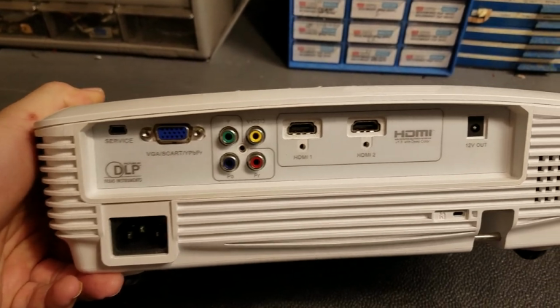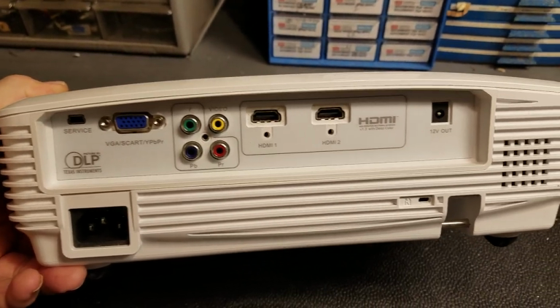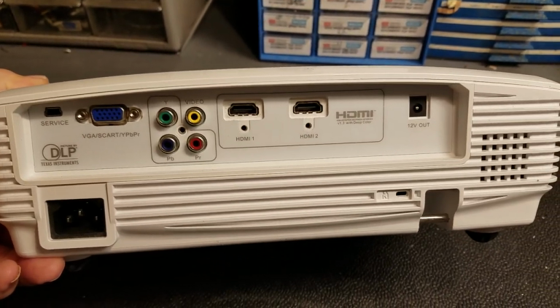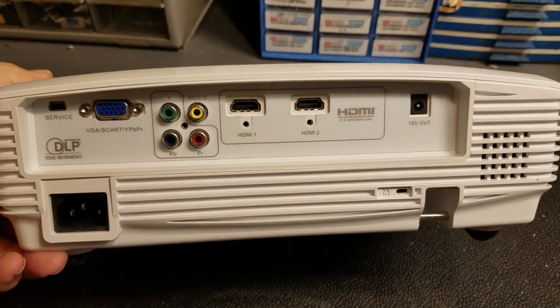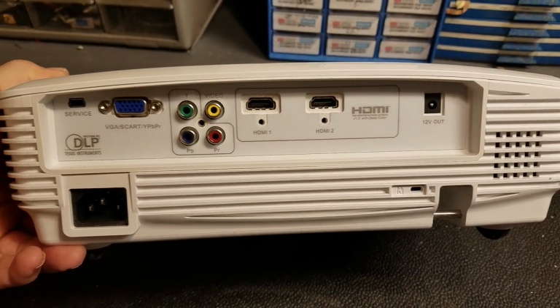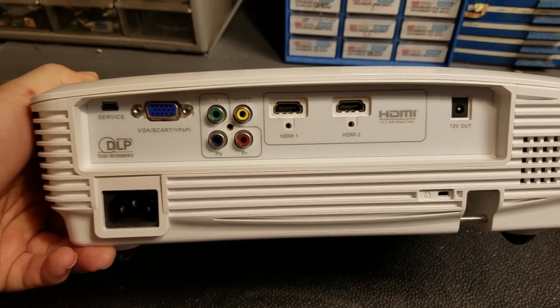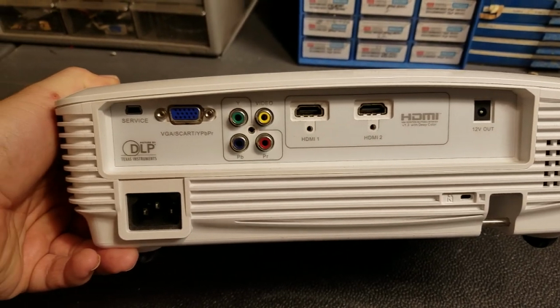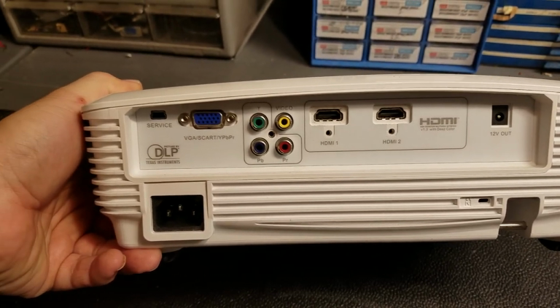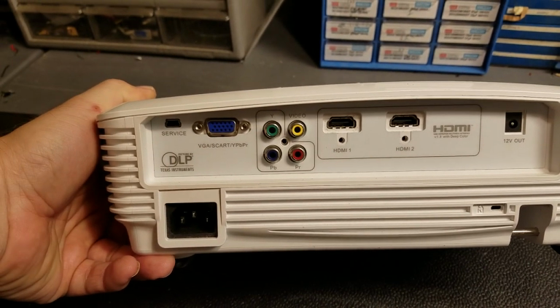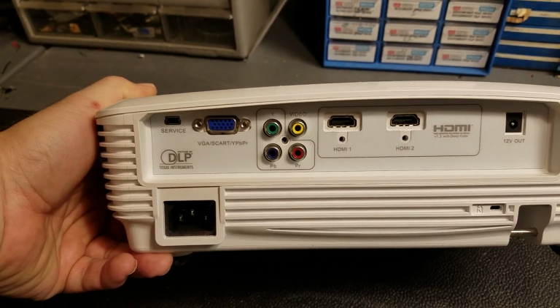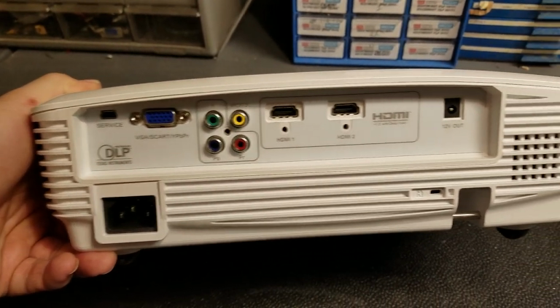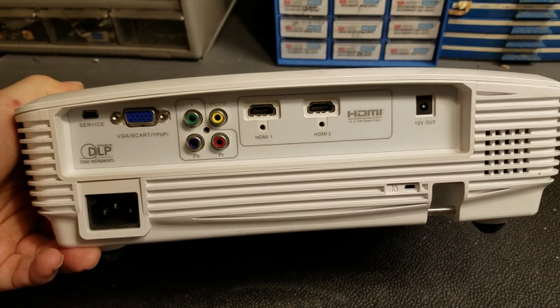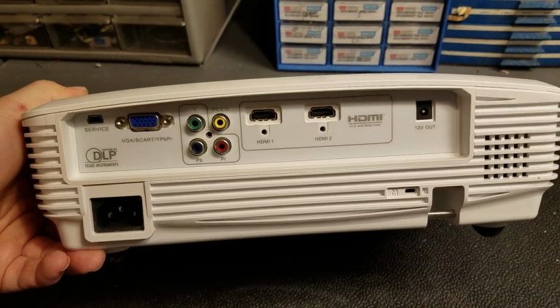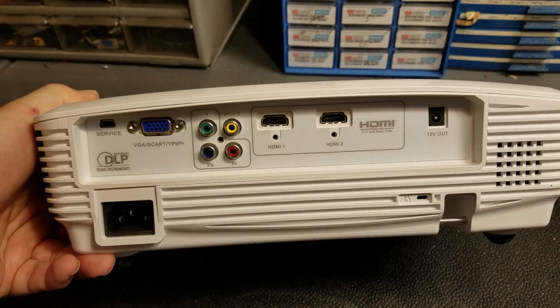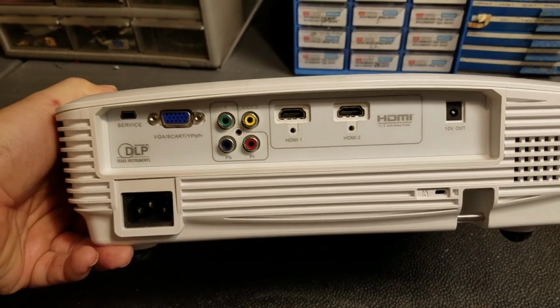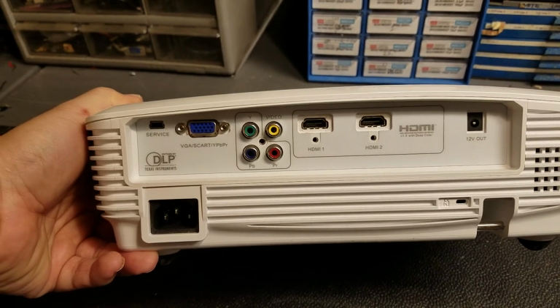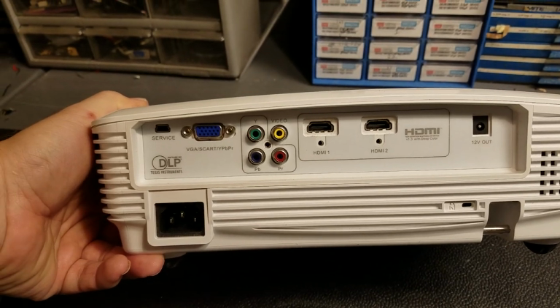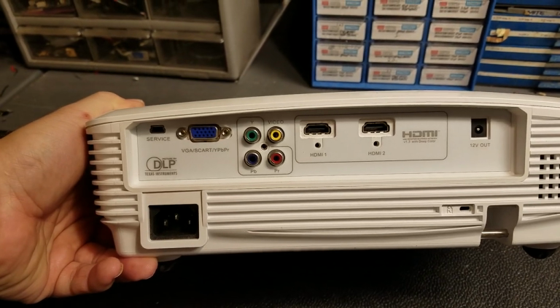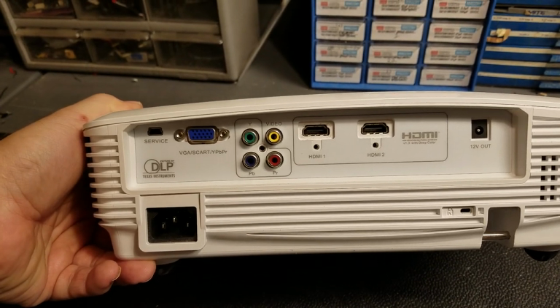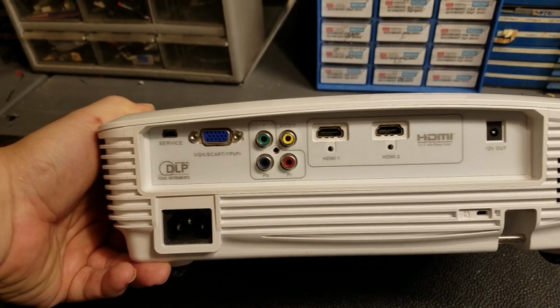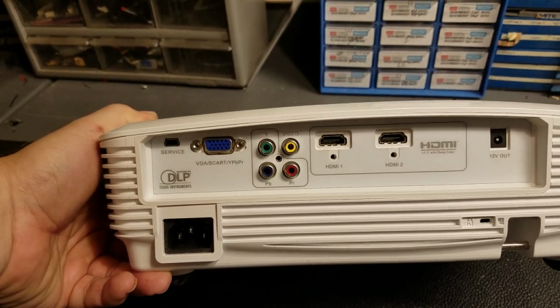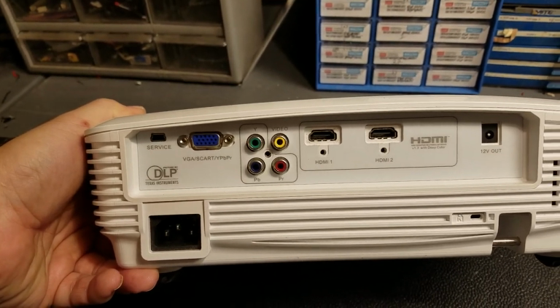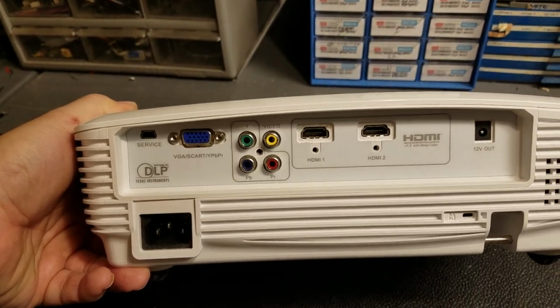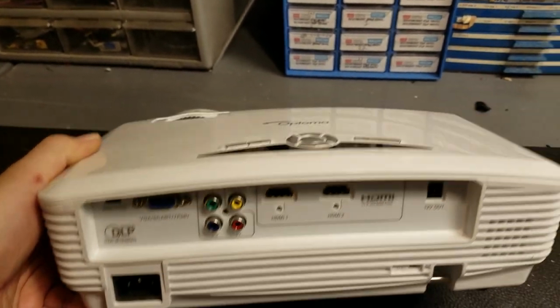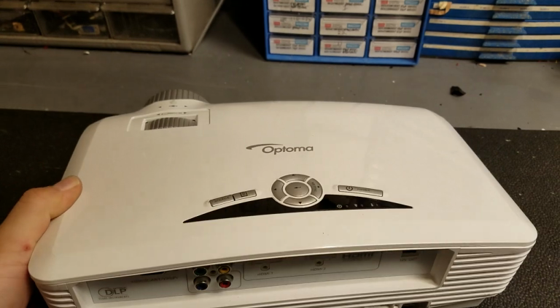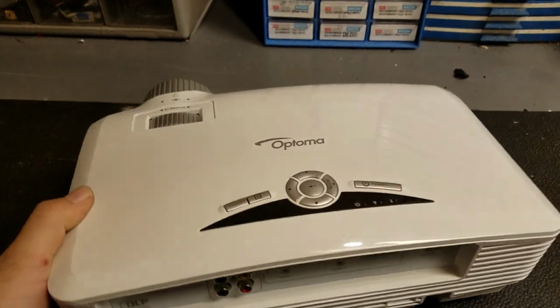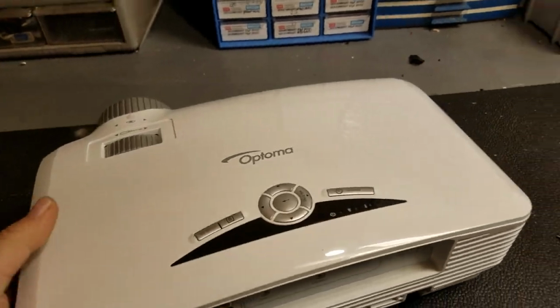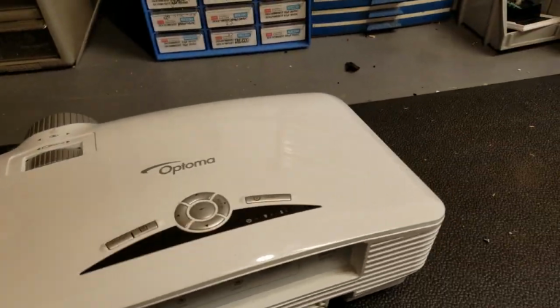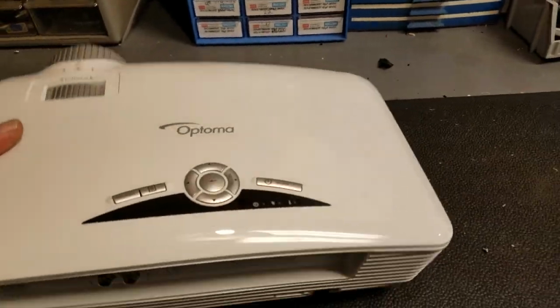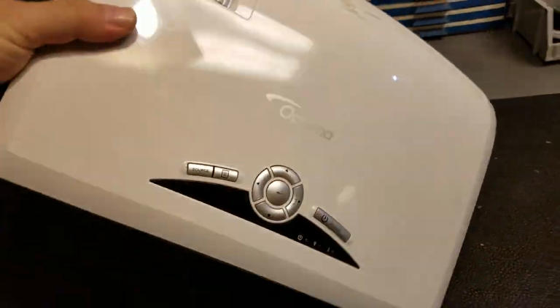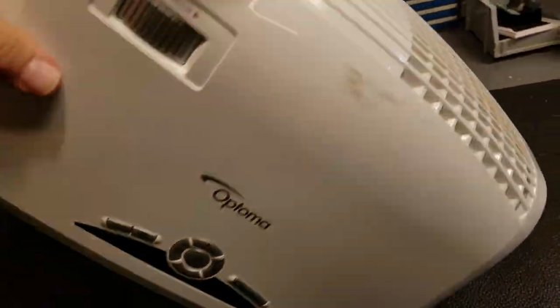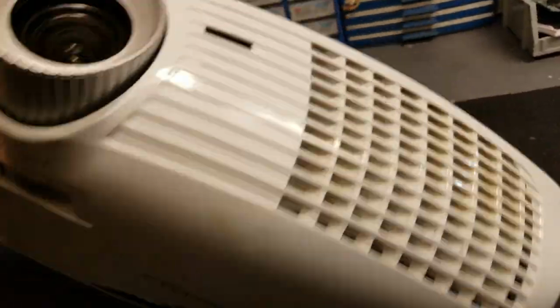As you can see here, it's got a decent set of jacks on the back. I've already removed most of the screws to get inside. I don't believe I need to remove those three on the back, but I just went through and took them all out.